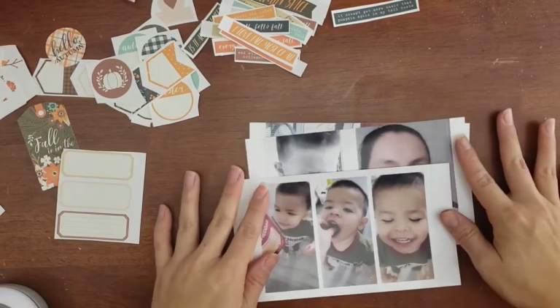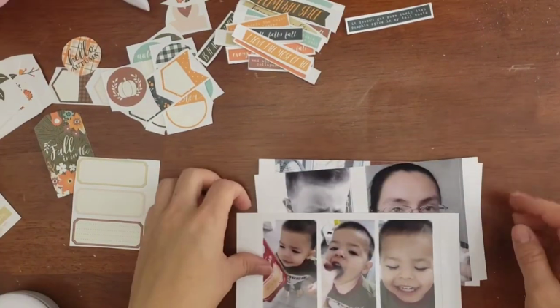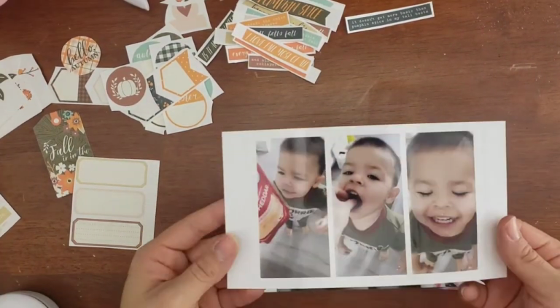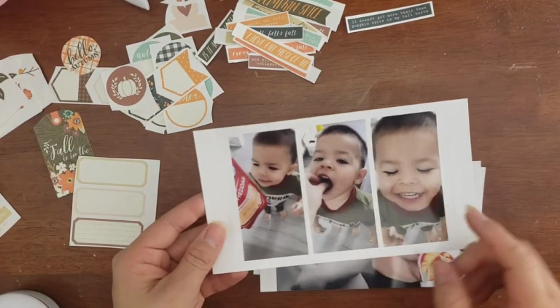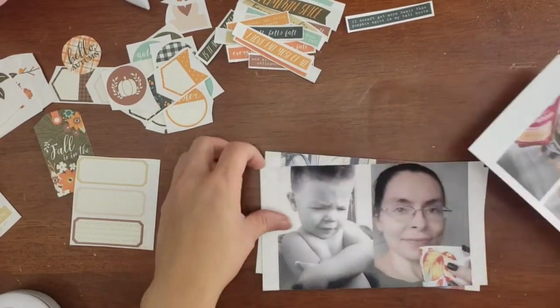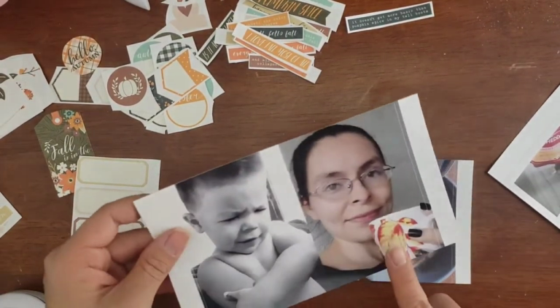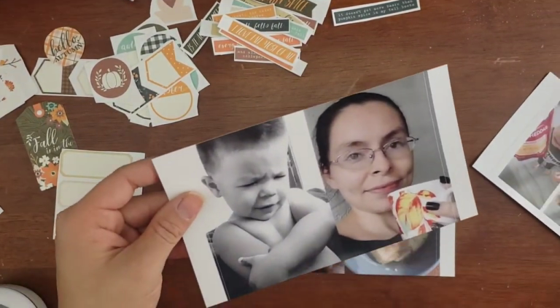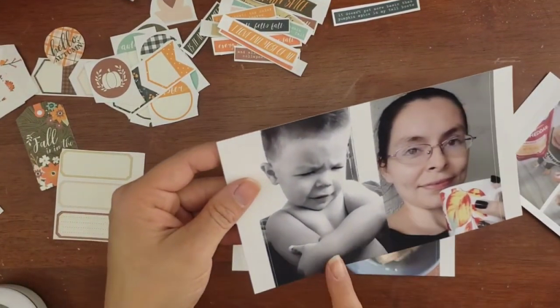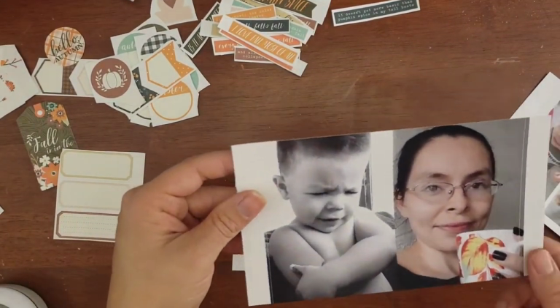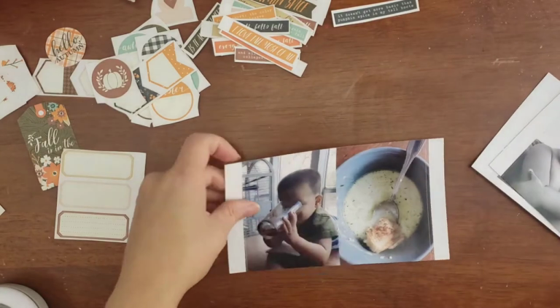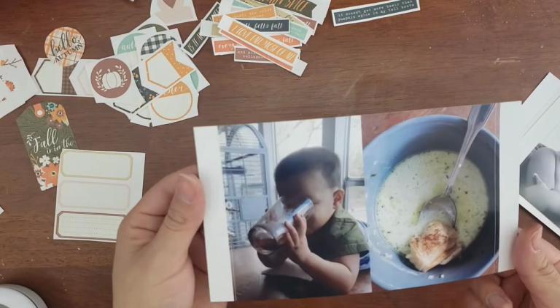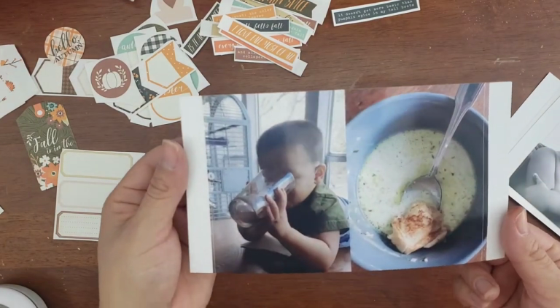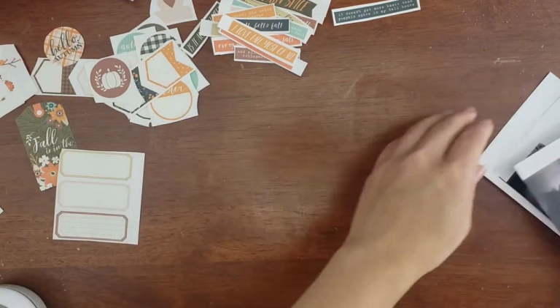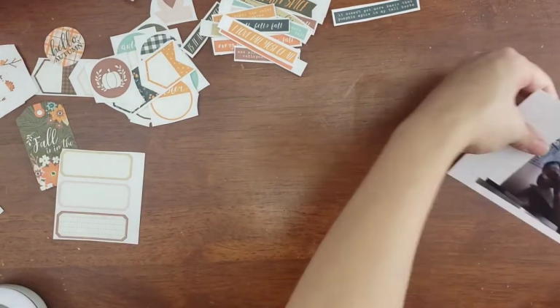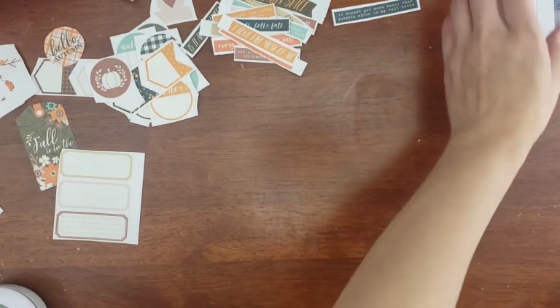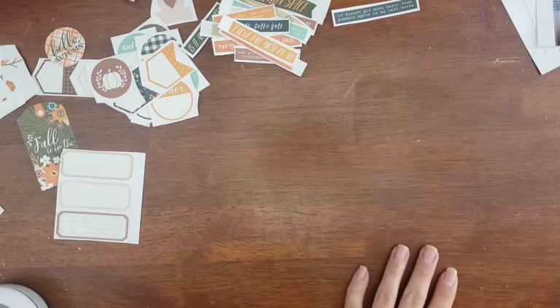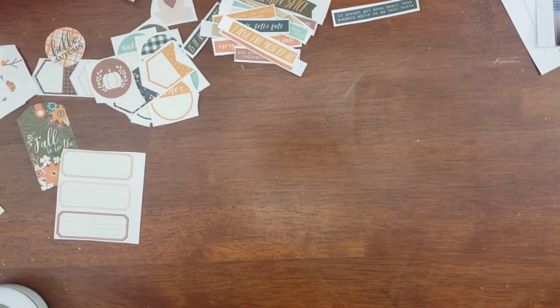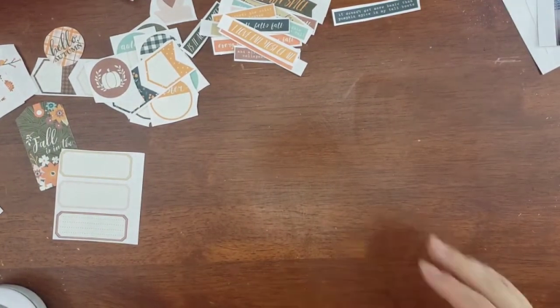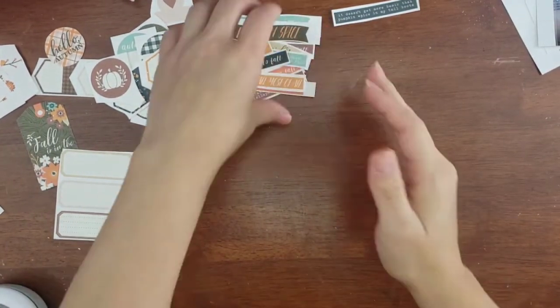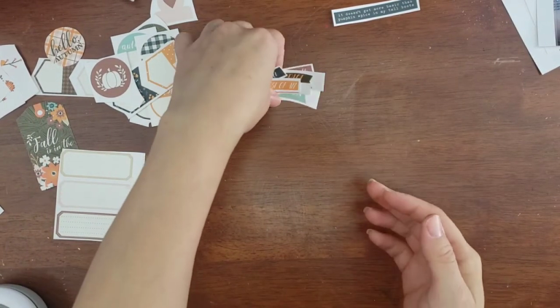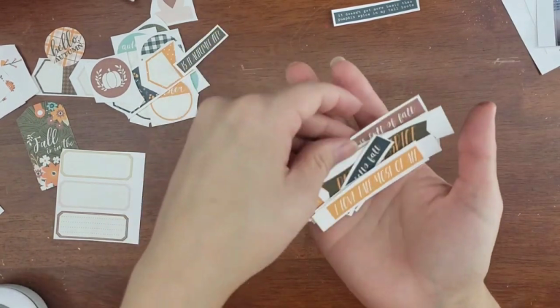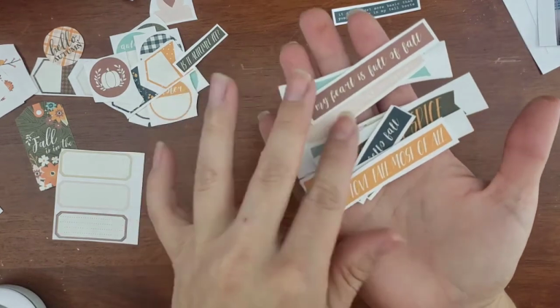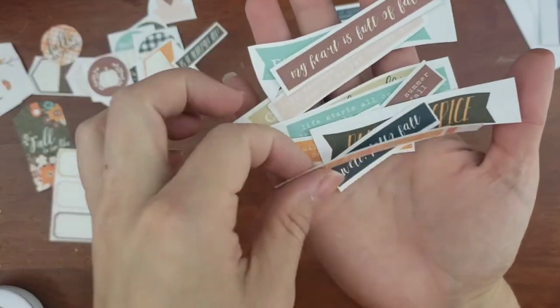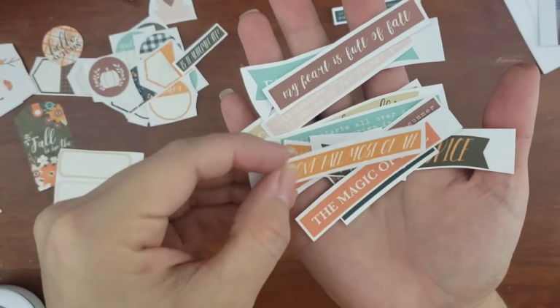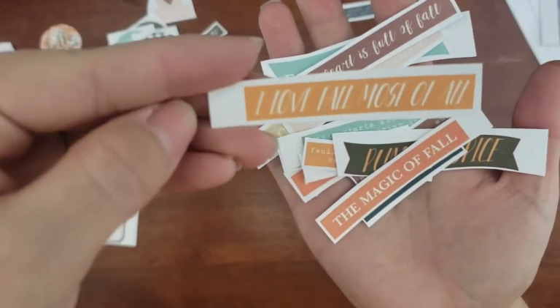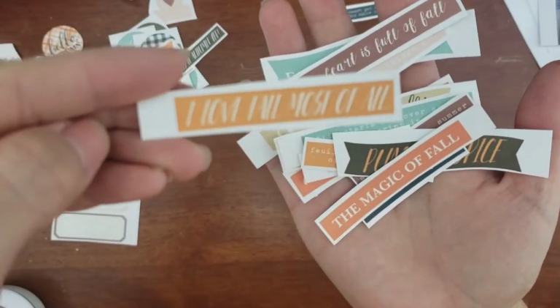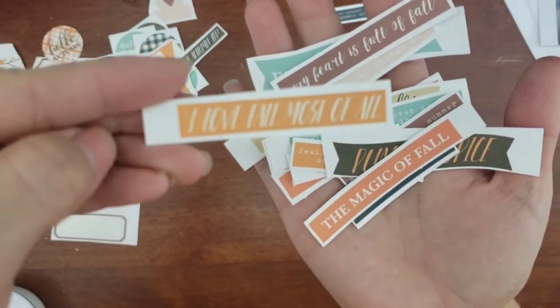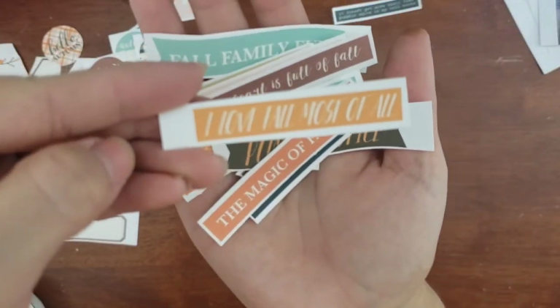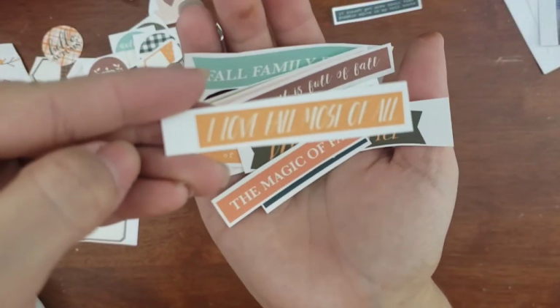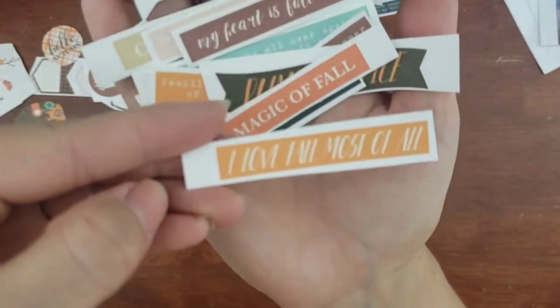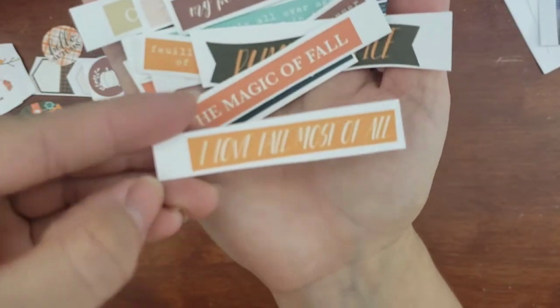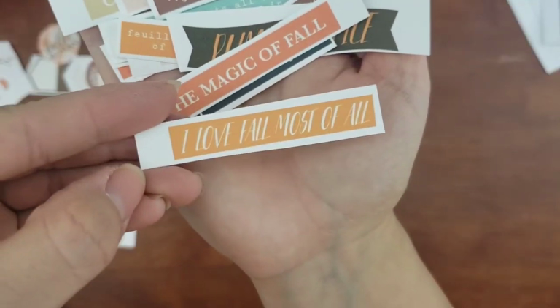Hey everybody, this is Stephanie. I am jumping right into a Traveler's Notebook spread and I'm showing you some of the photos that I may want to document. I didn't know which one I would be picking, but I'm gonna be showing you some of the products that I'm gonna be using.